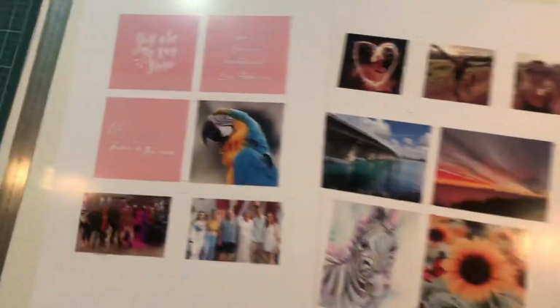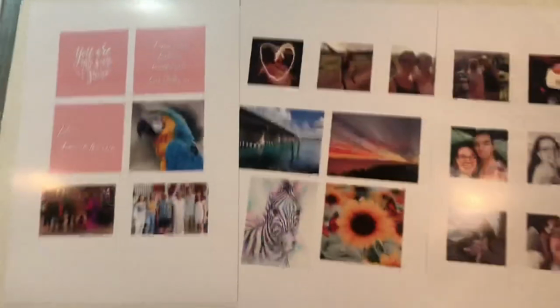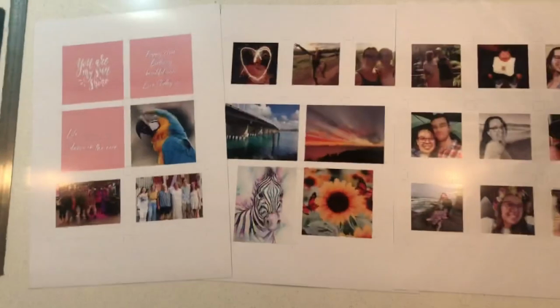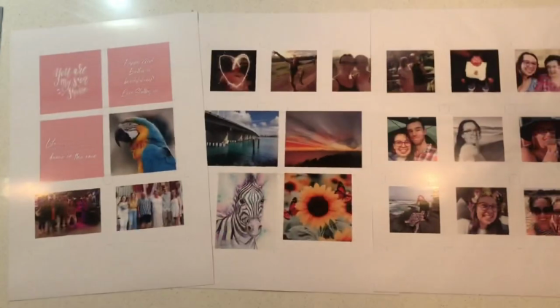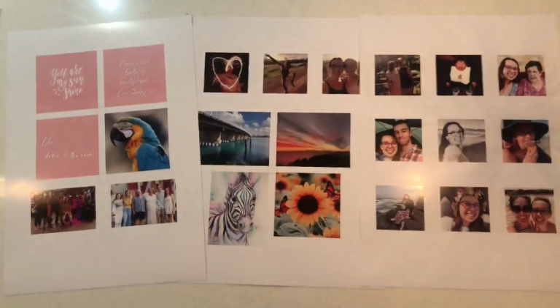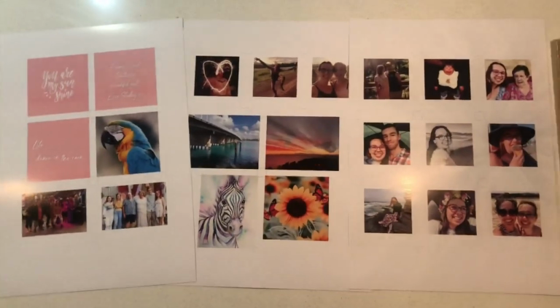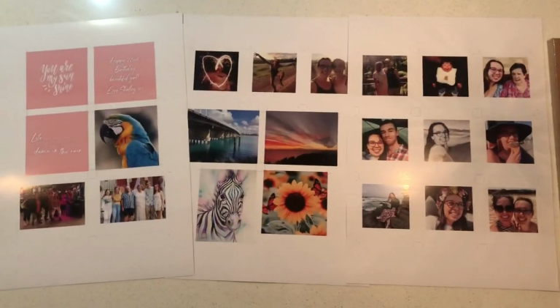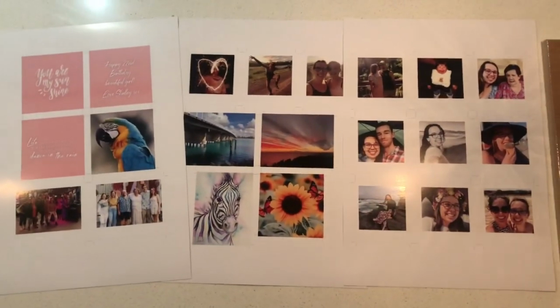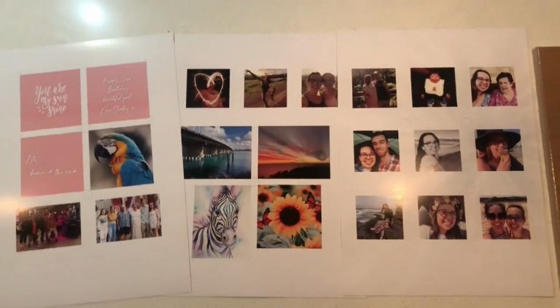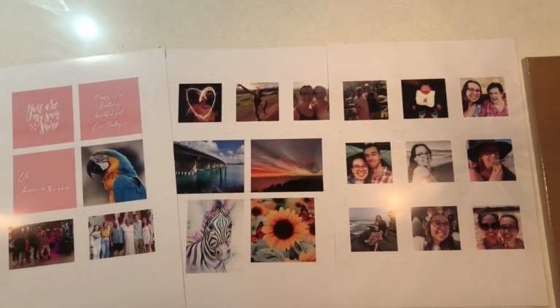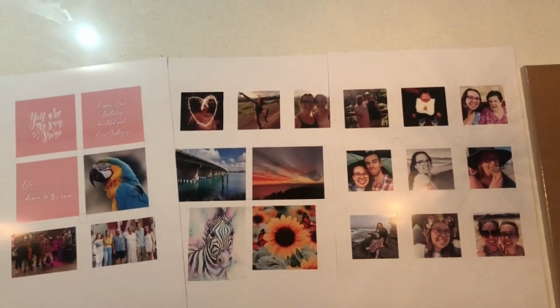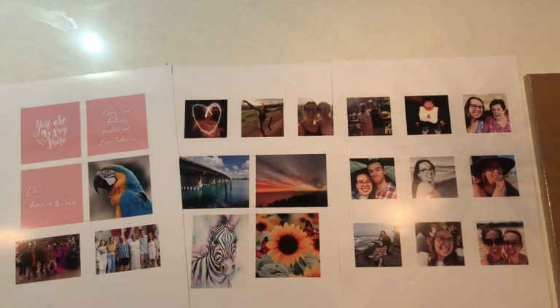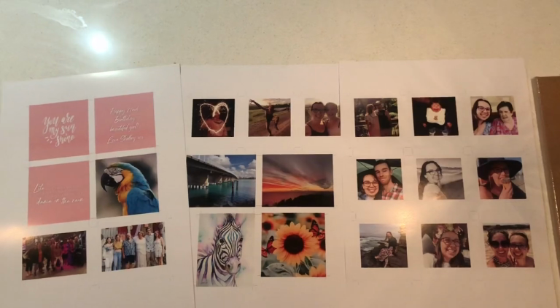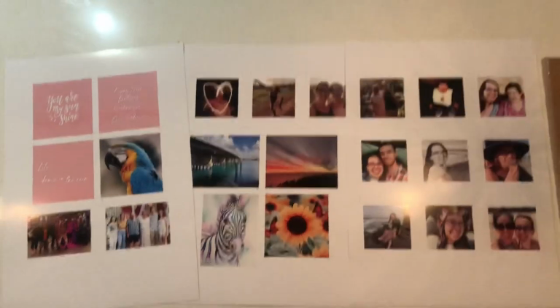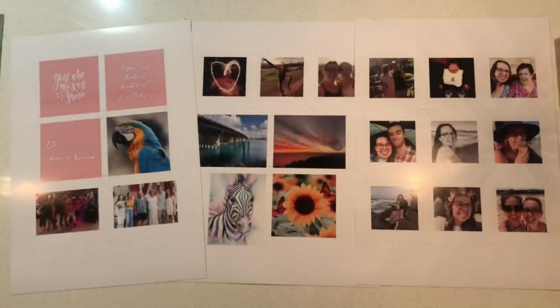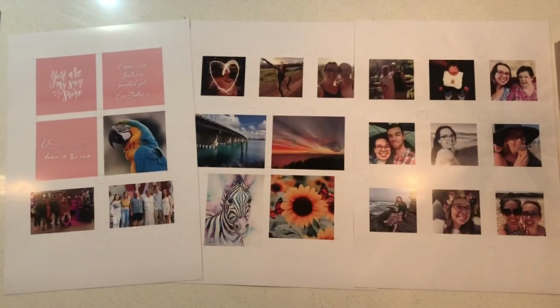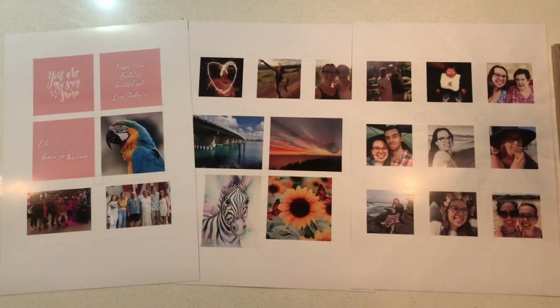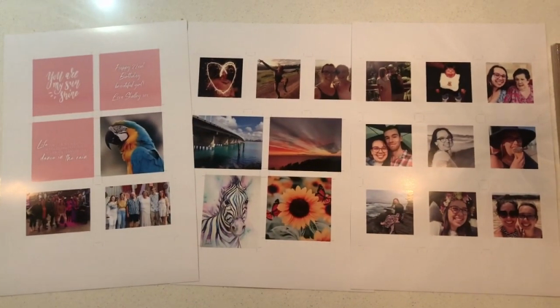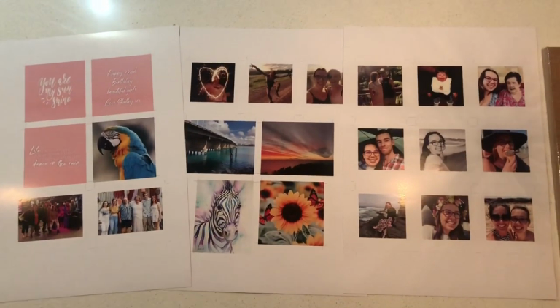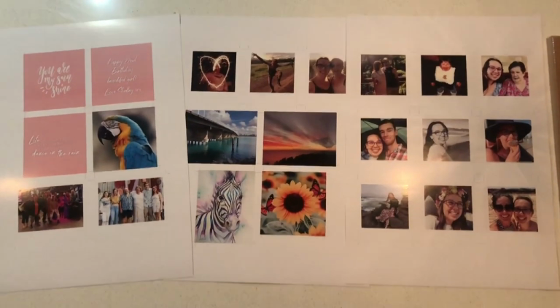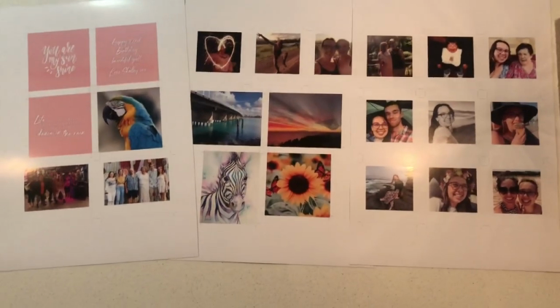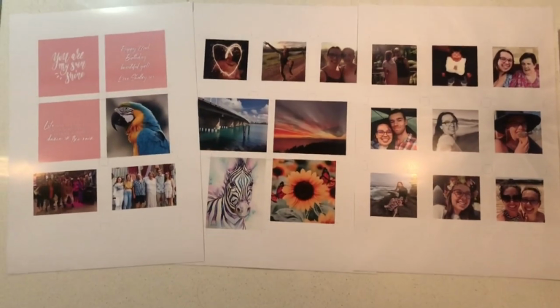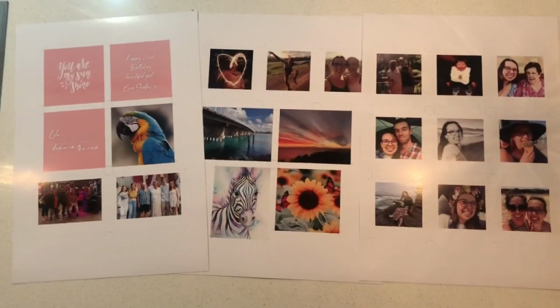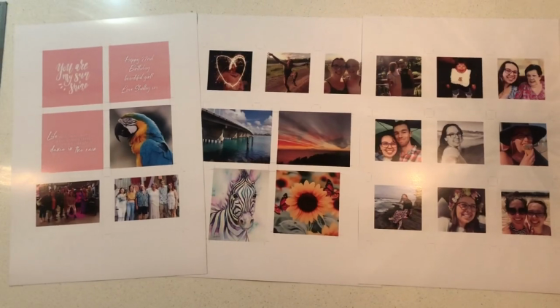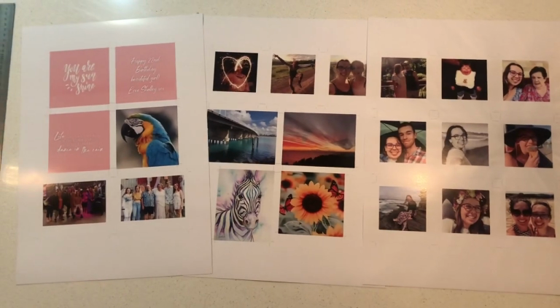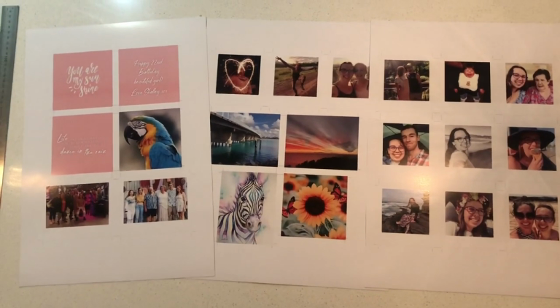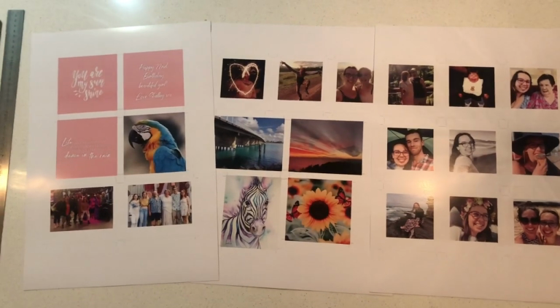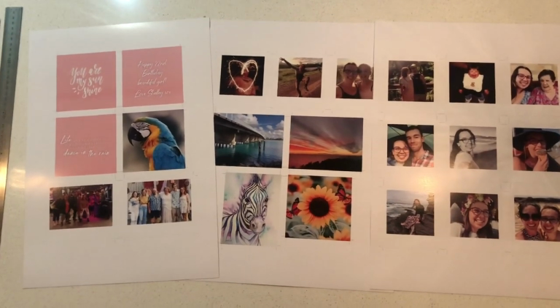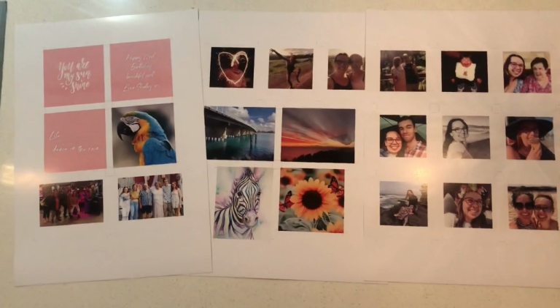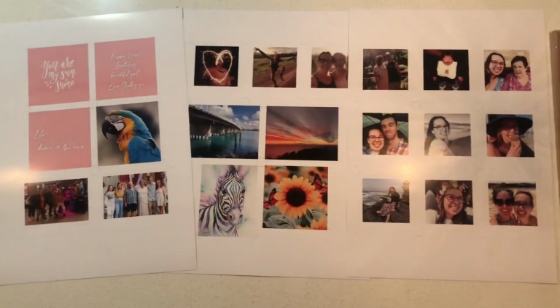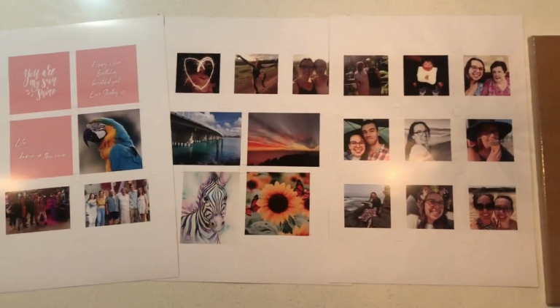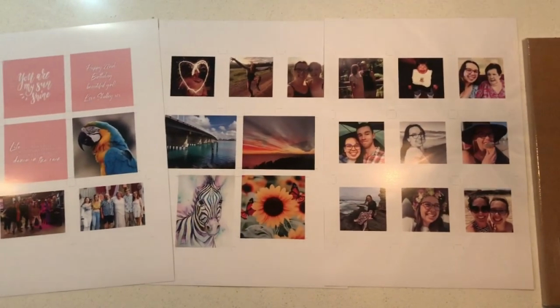I set these up in my design program Adobe InDesign, but you could use Publisher or Word to get the same effect. I've designed some of them to look like little polaroid pictures which will look really funky when they're all cut out.